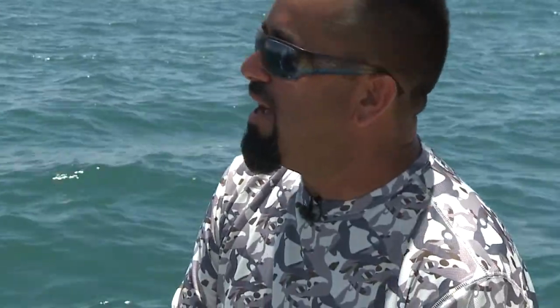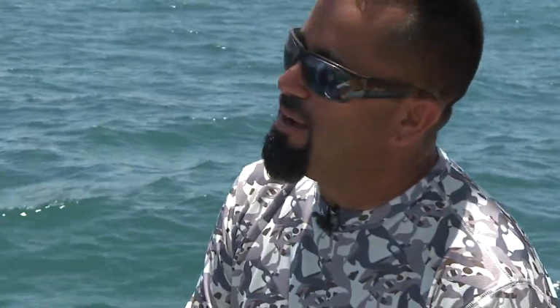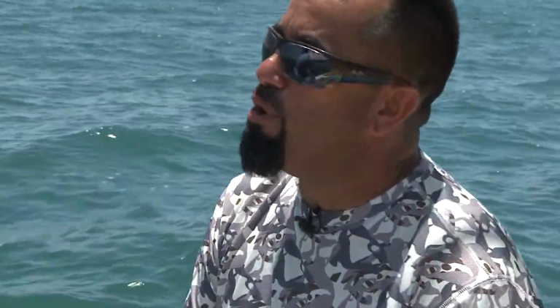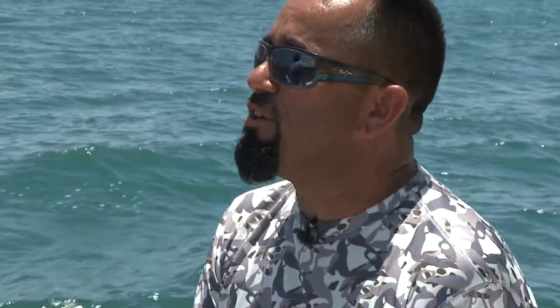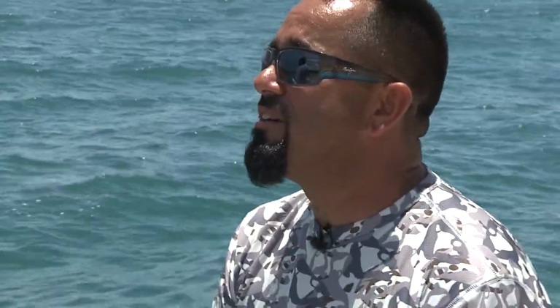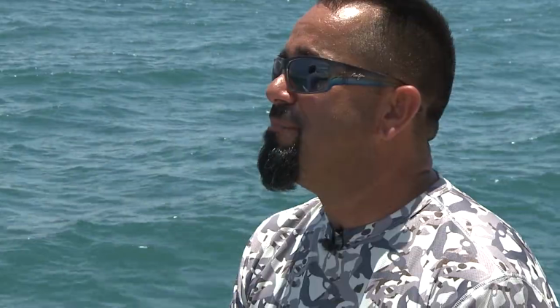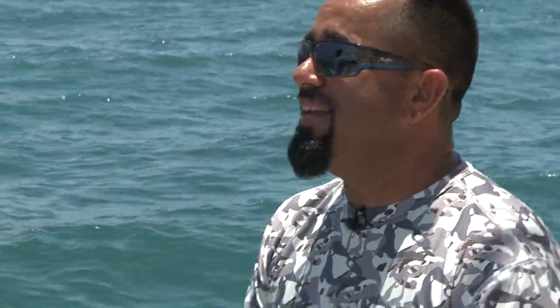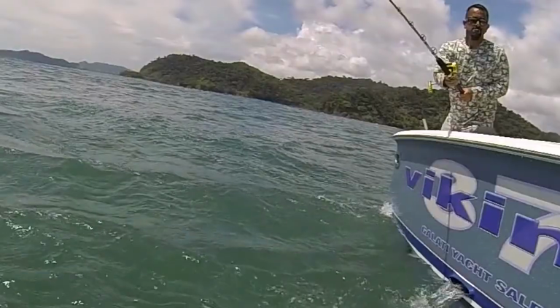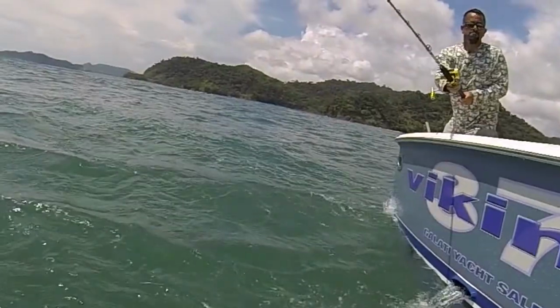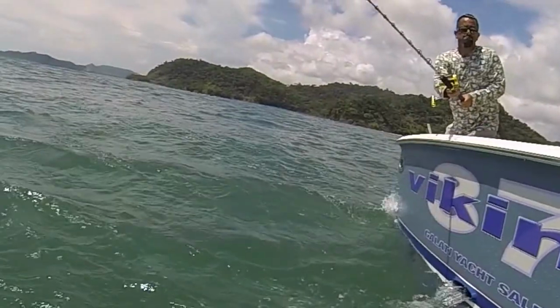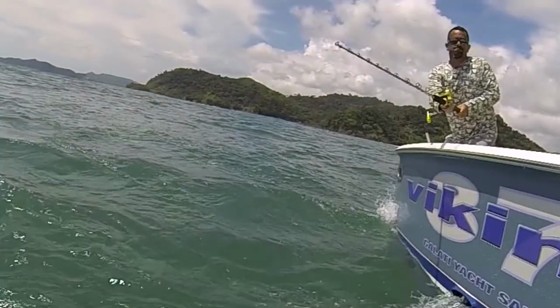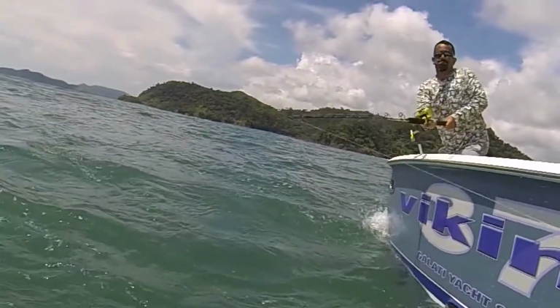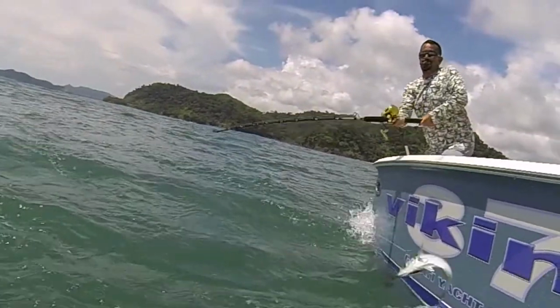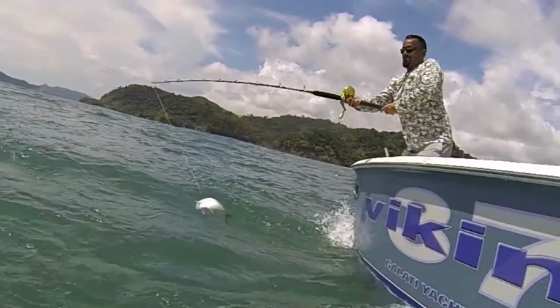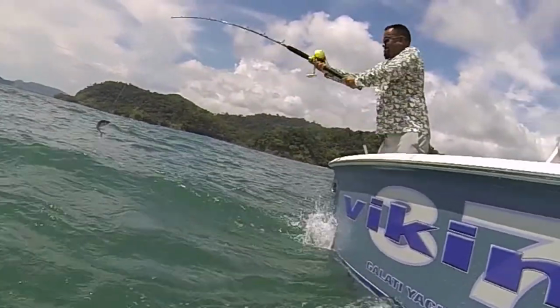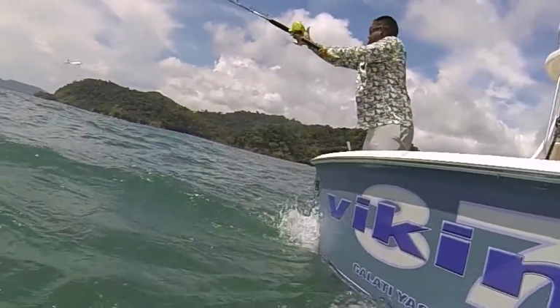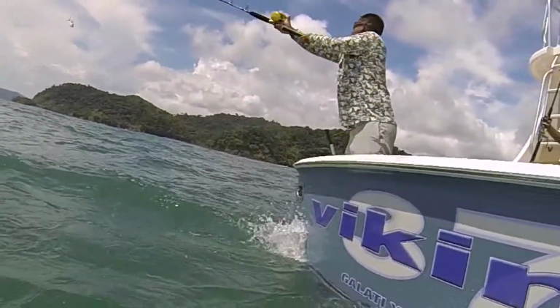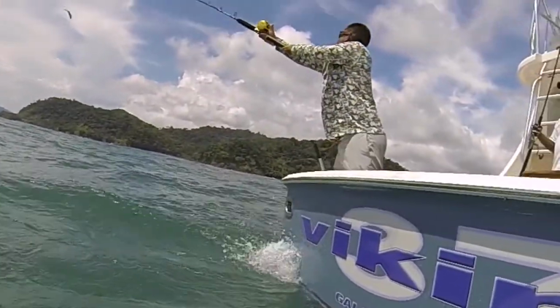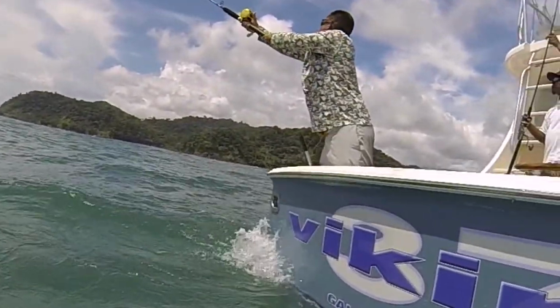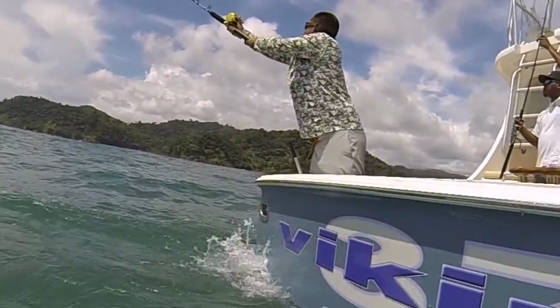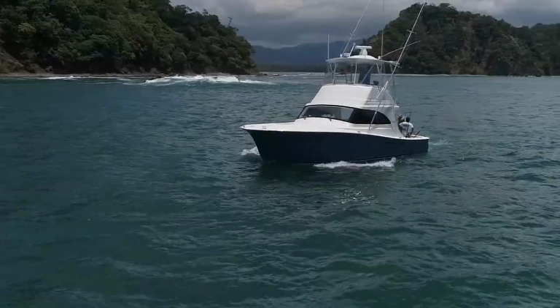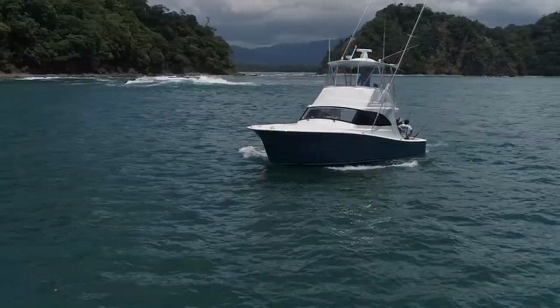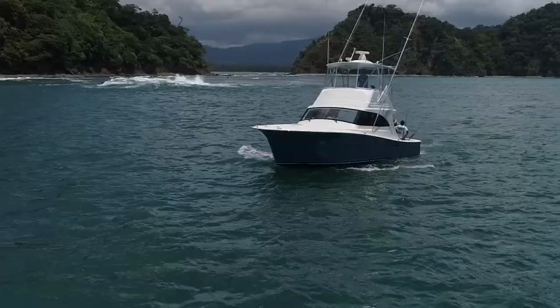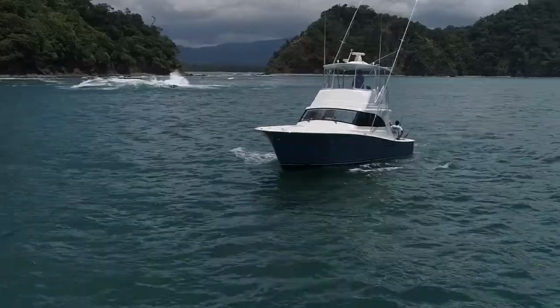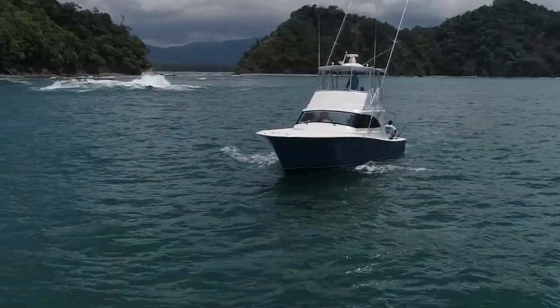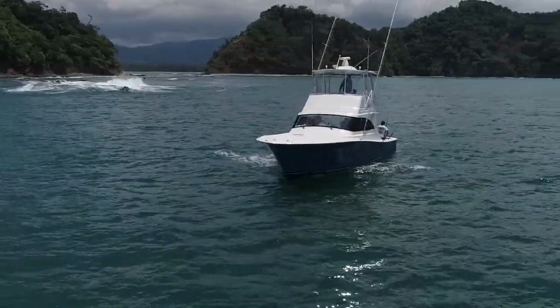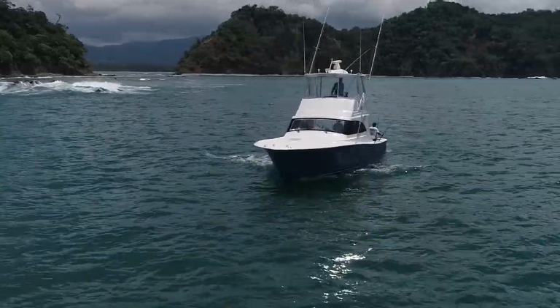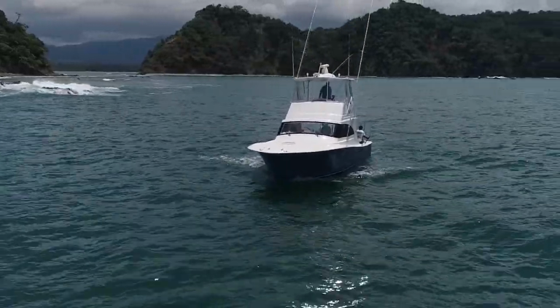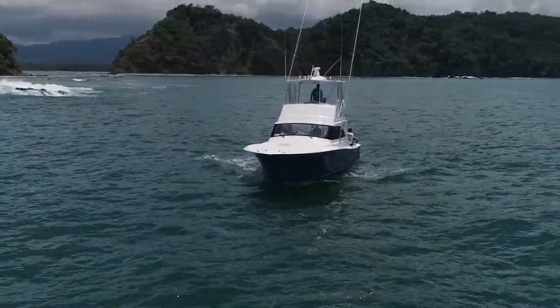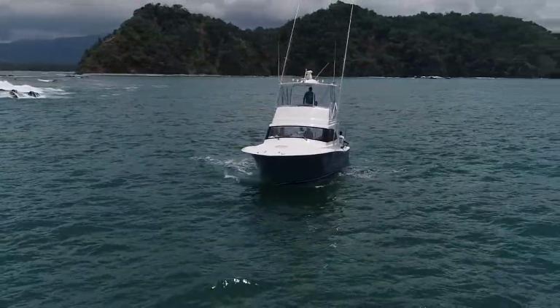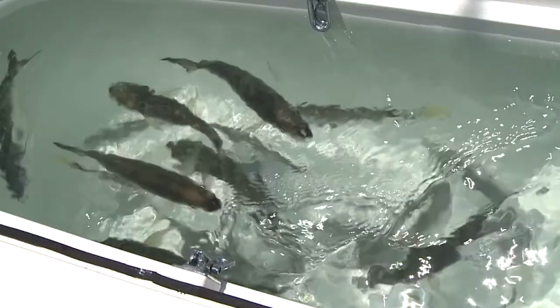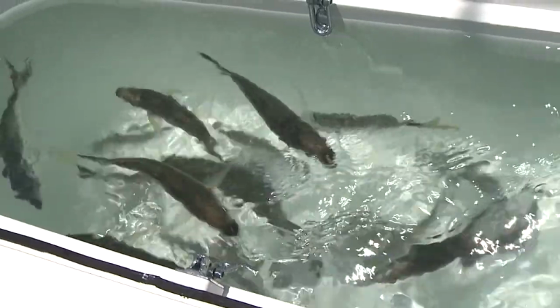Fishing with us today we have Robert Fly Navarro — he and I go back about 20 years. The three main features for inshore fishing this boat has: number one, the live well. You've got to have live bait.